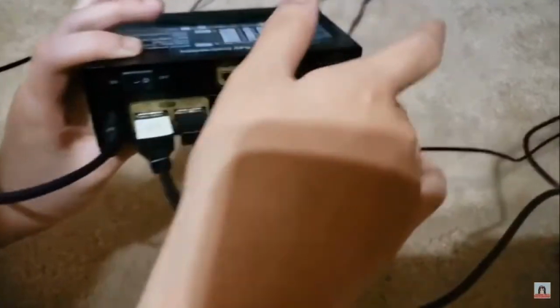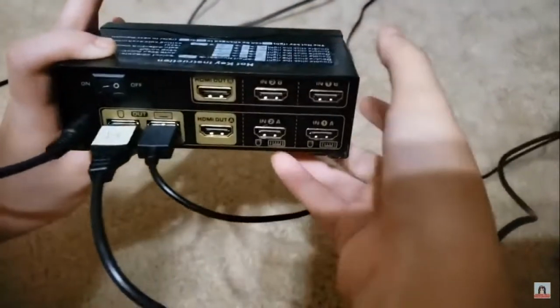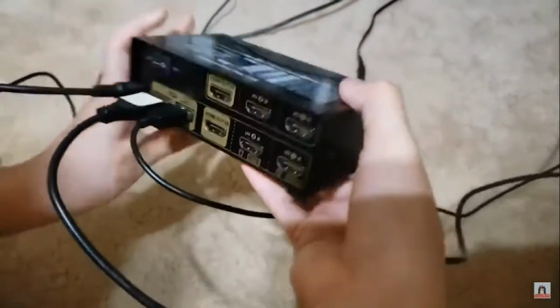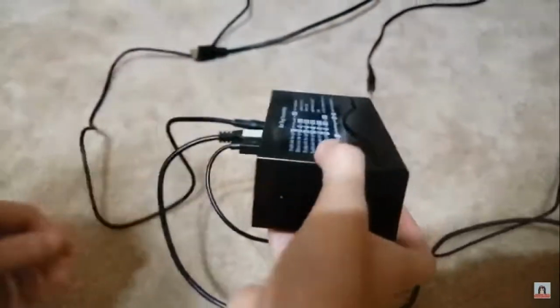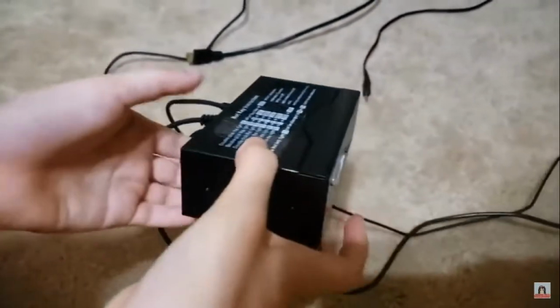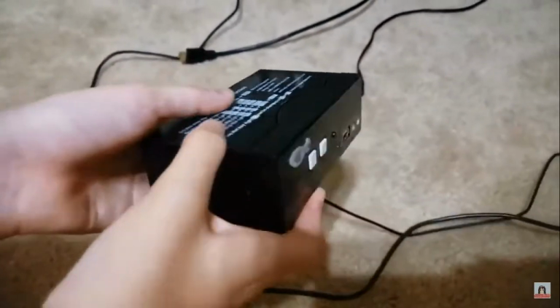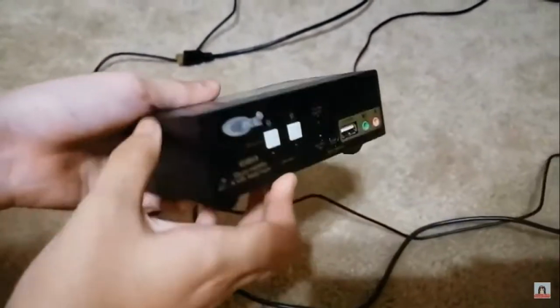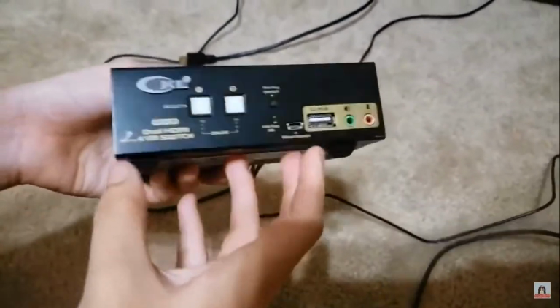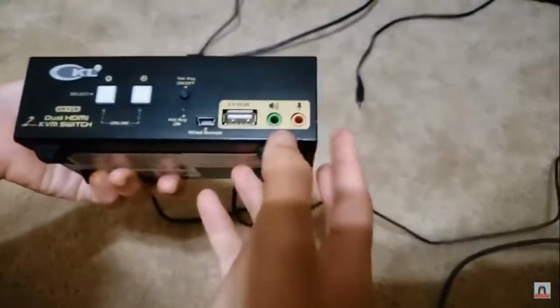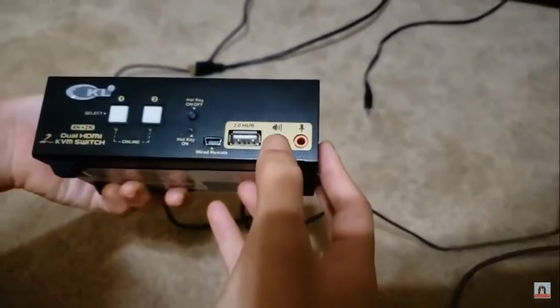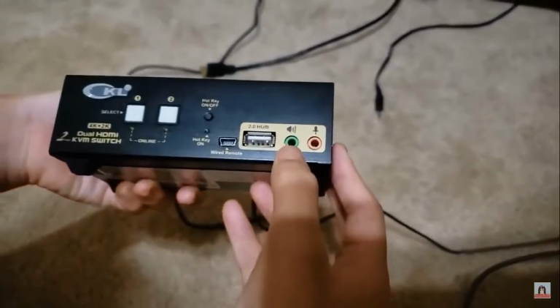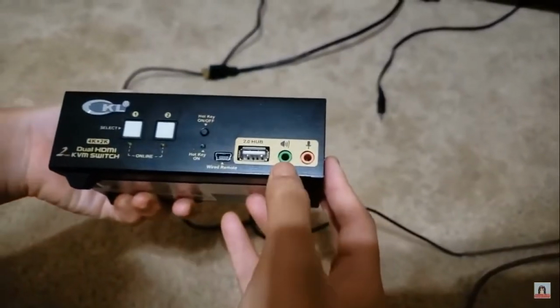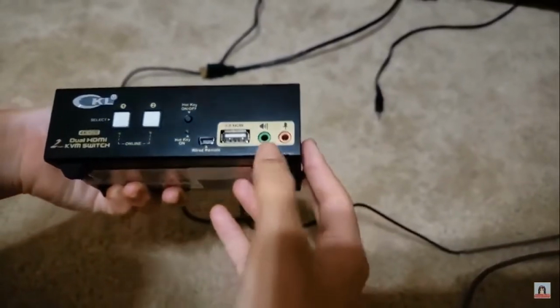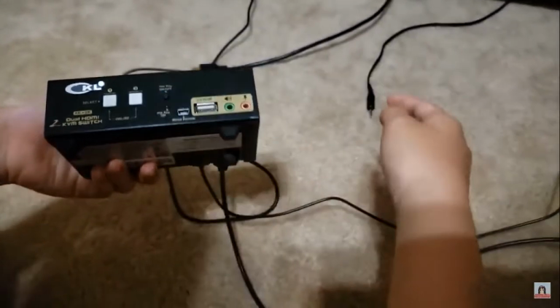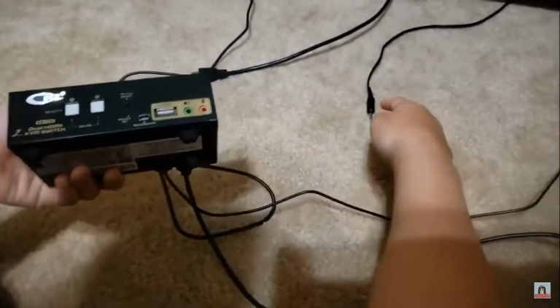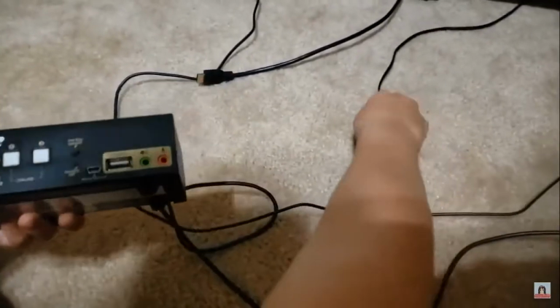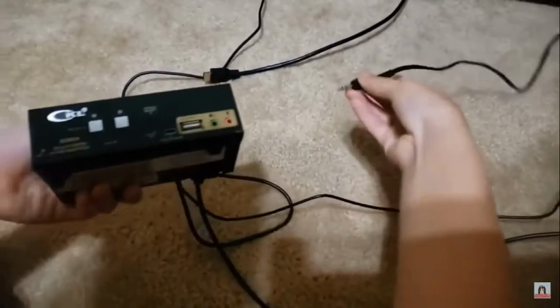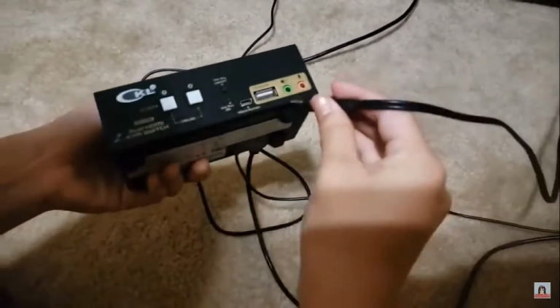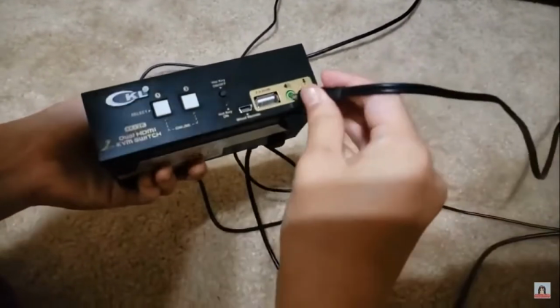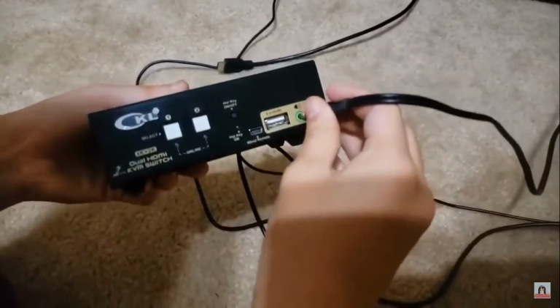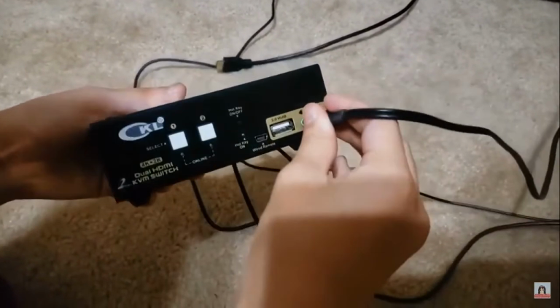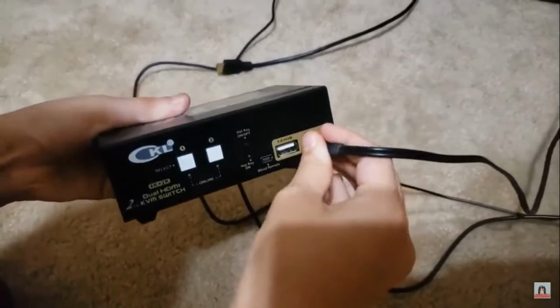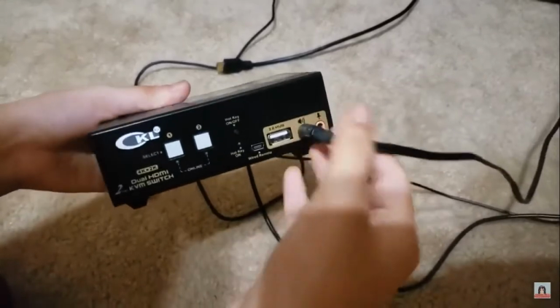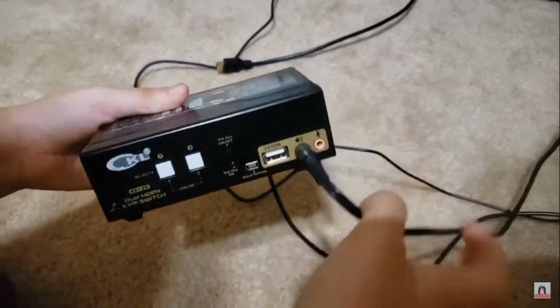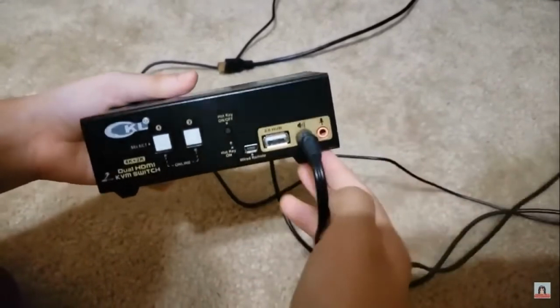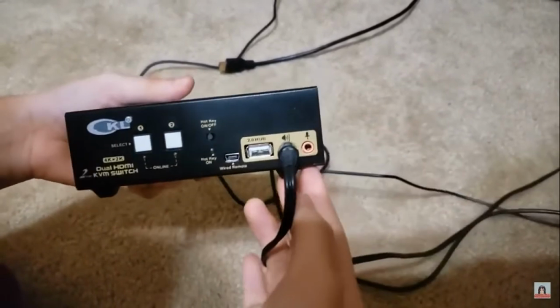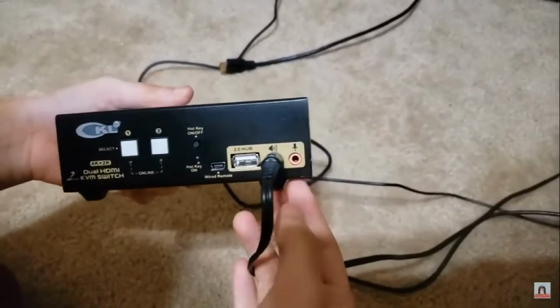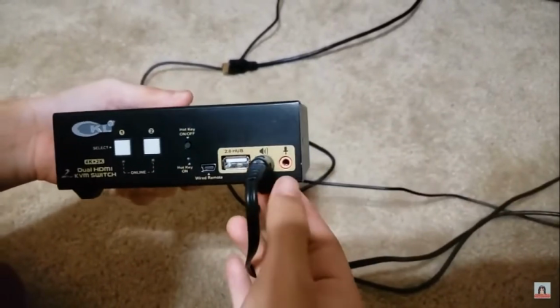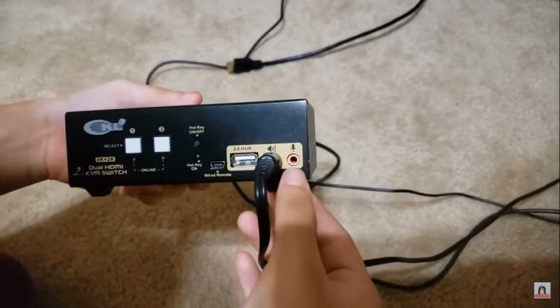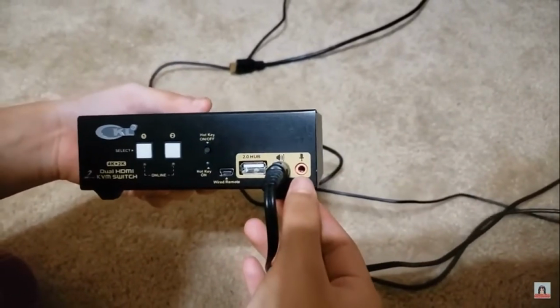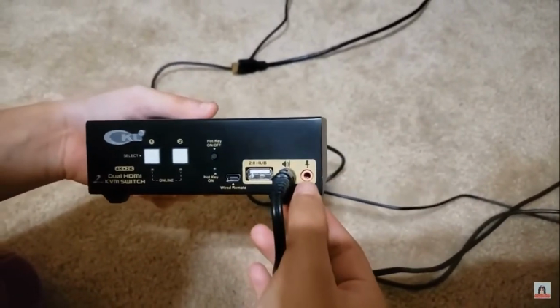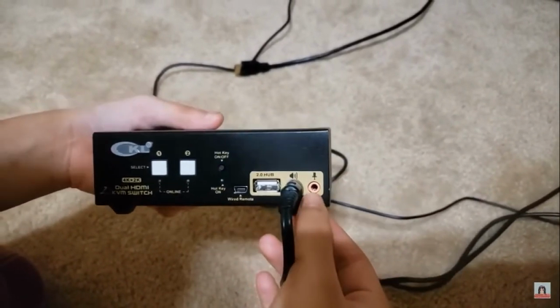For speakers, you will move back to the front, to this green area. And if you have a microphone, you can plug it into the pink area.